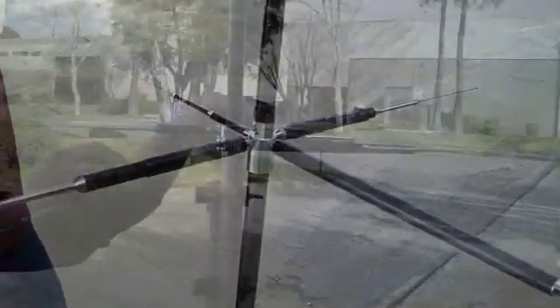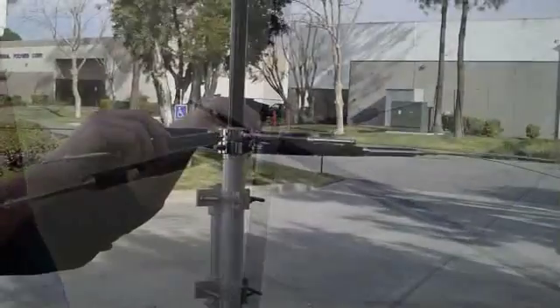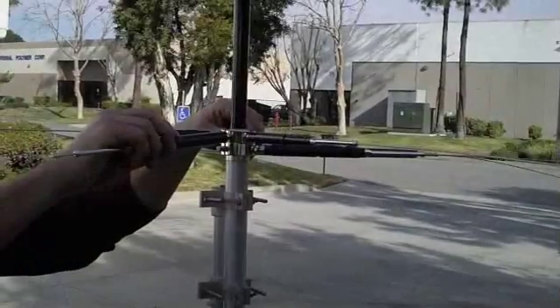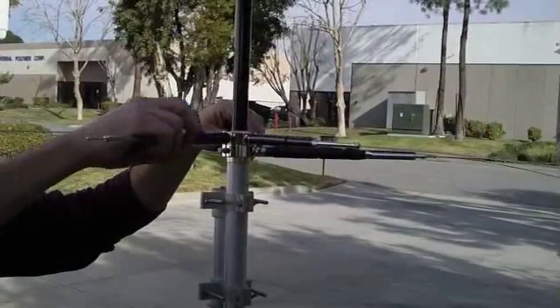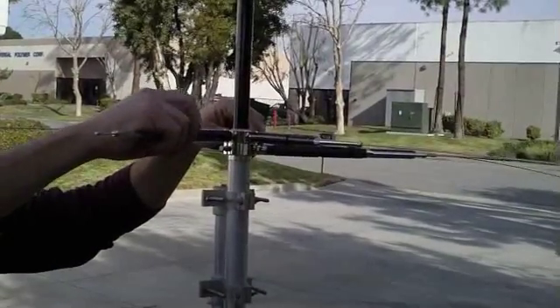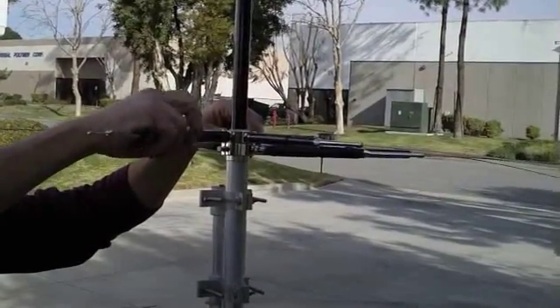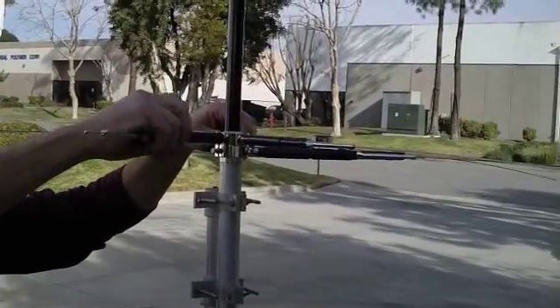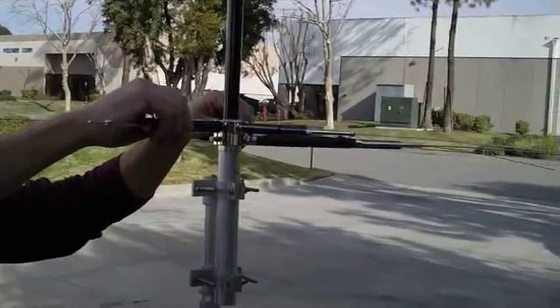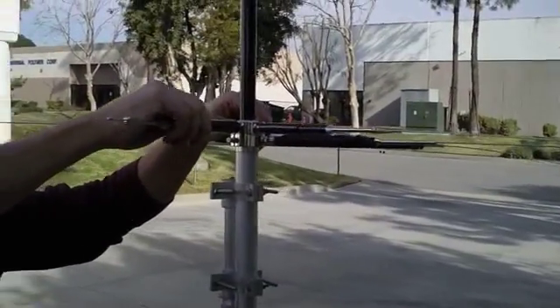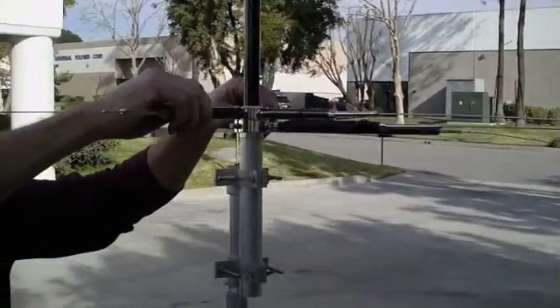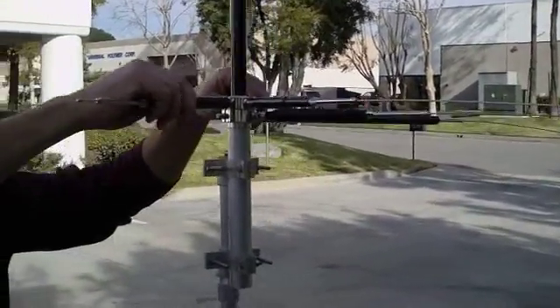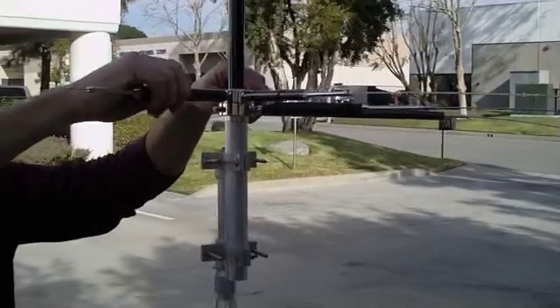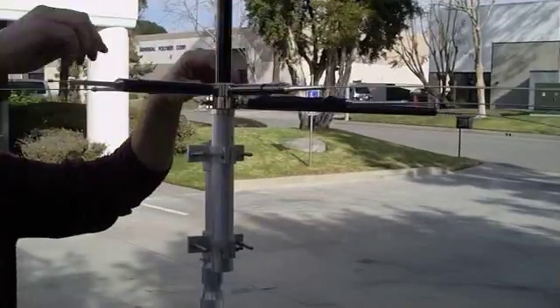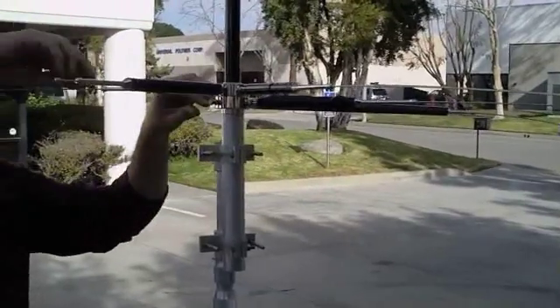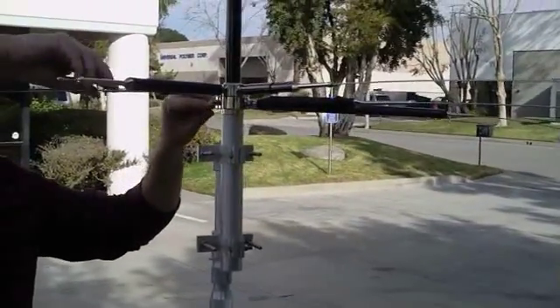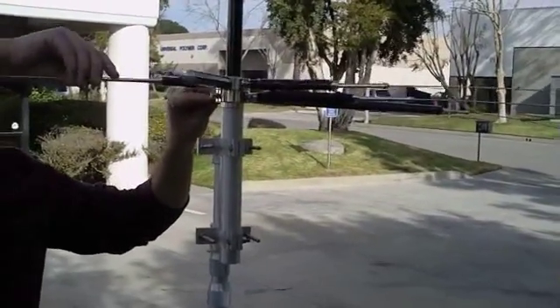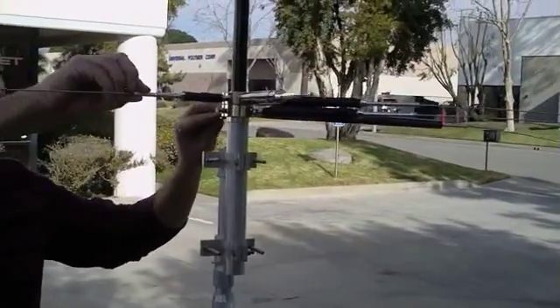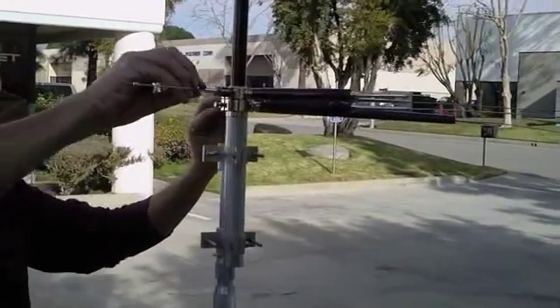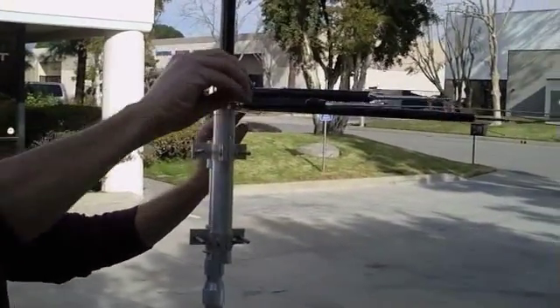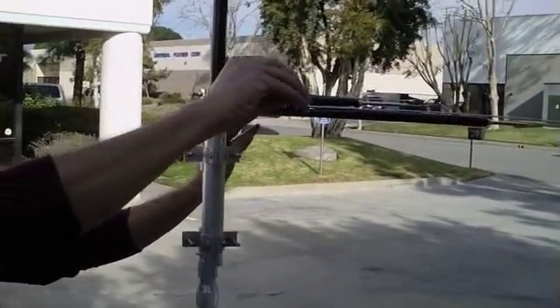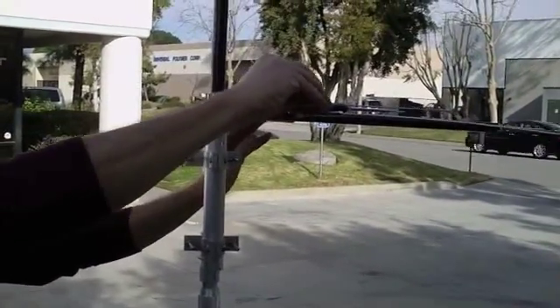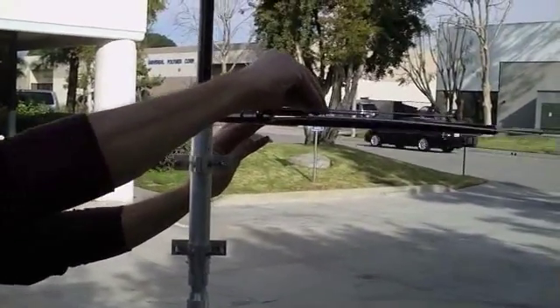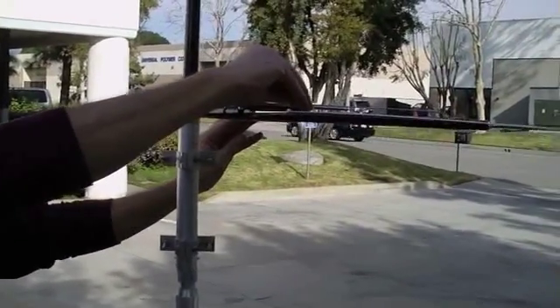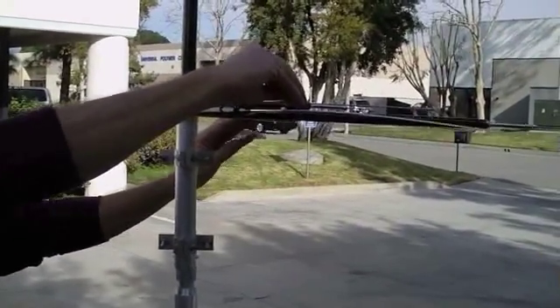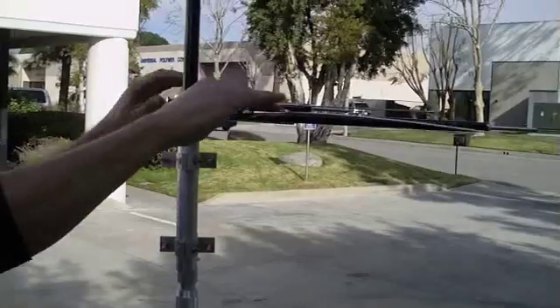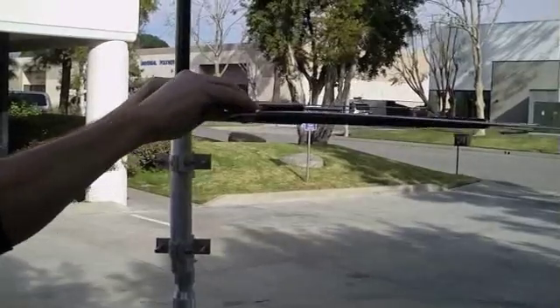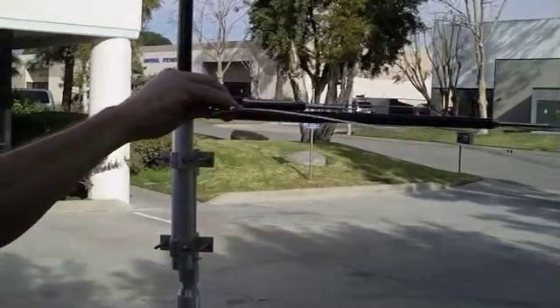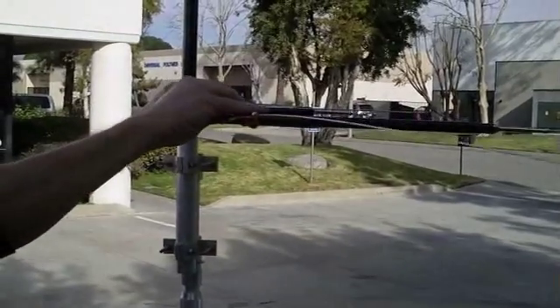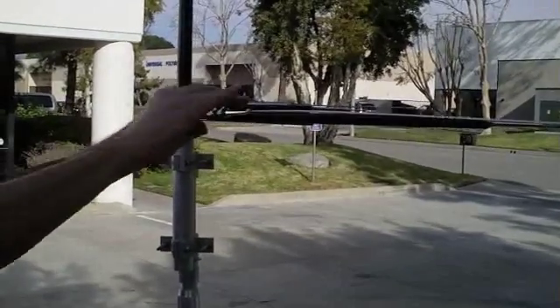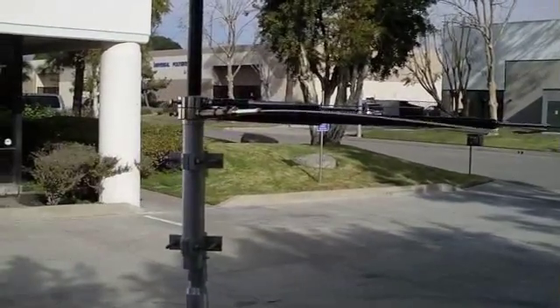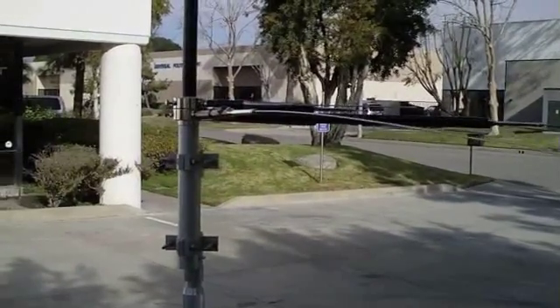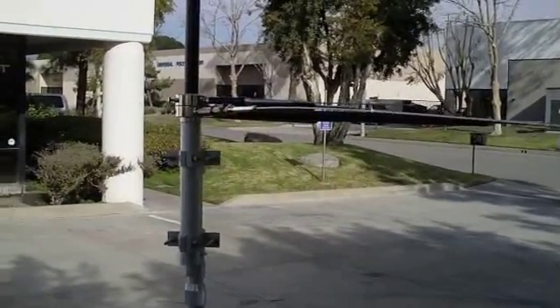Screw each of the radiators and radials into the appropriate threaded sockets in no particular order. If the antenna is being installed along the side of a building or tower, the radial rings are designed to rotate, so all the radials can be rotated to one side of the antenna if needed.